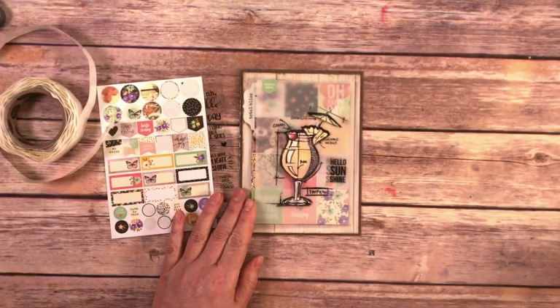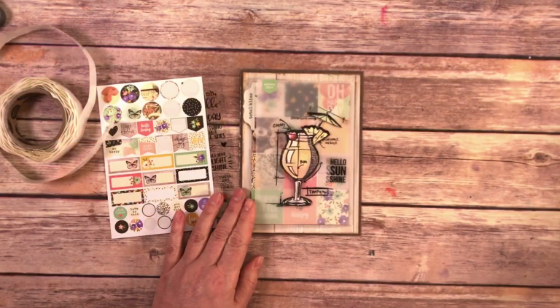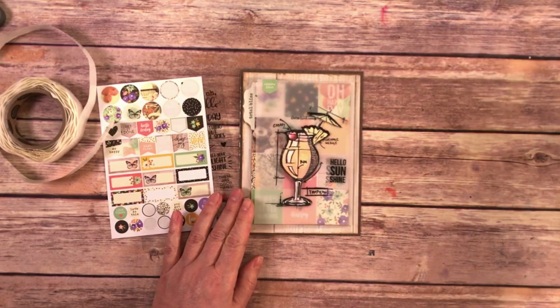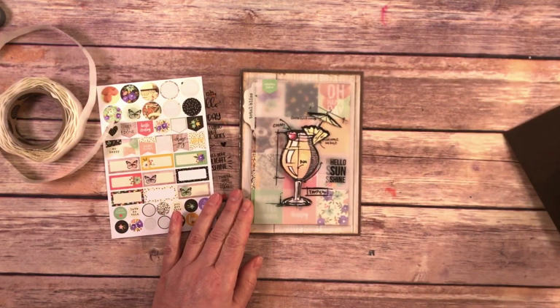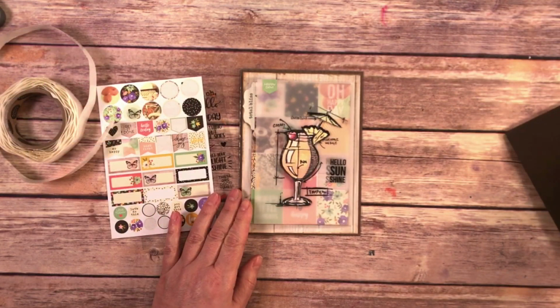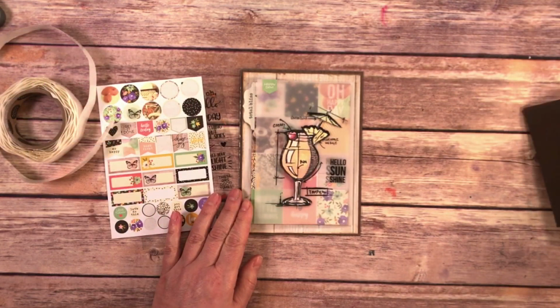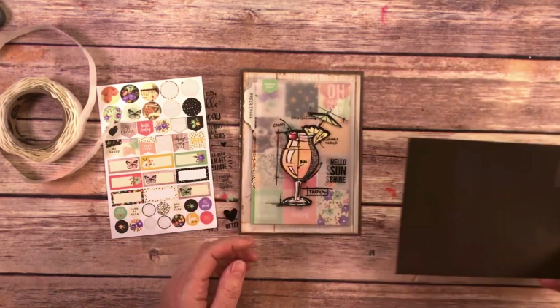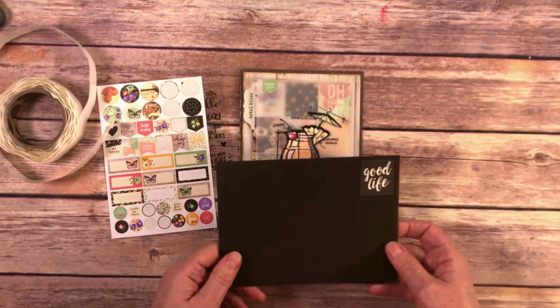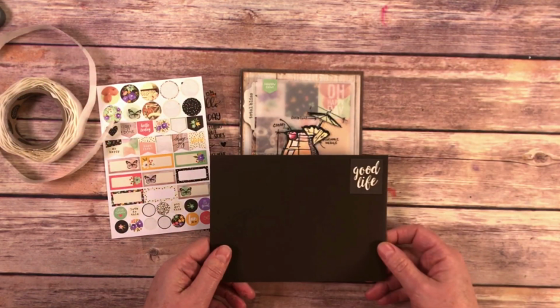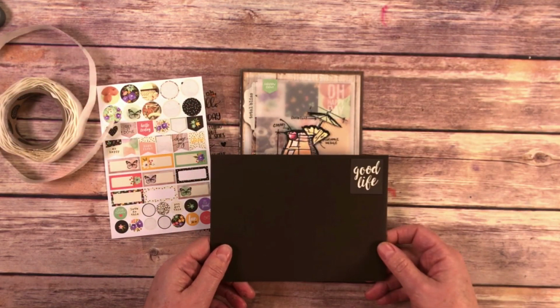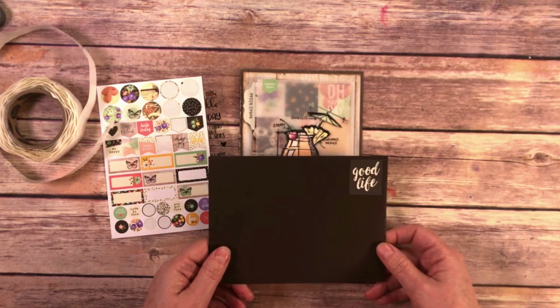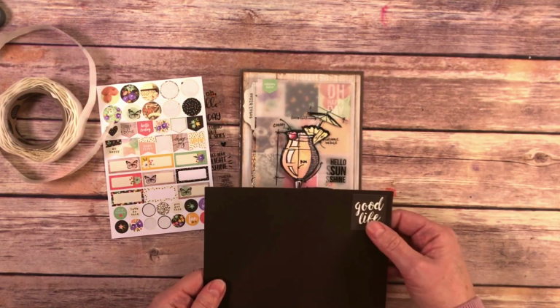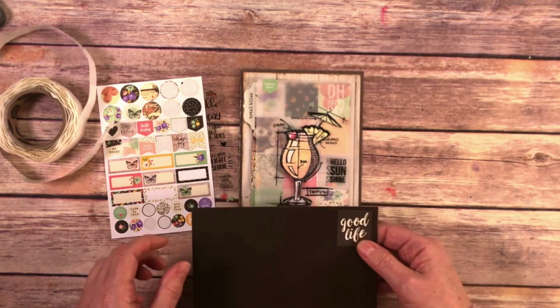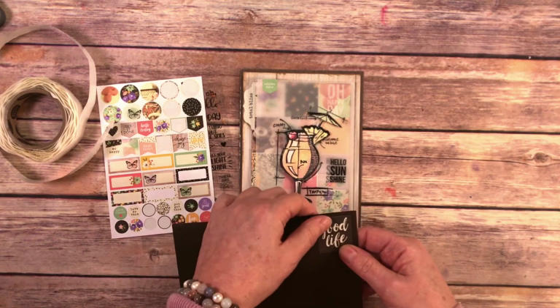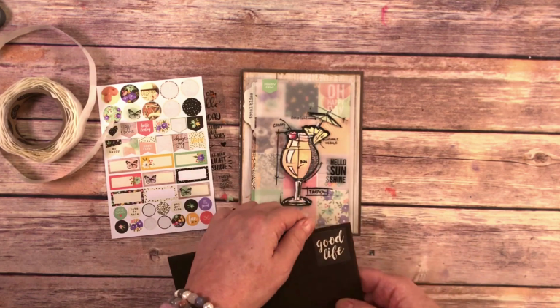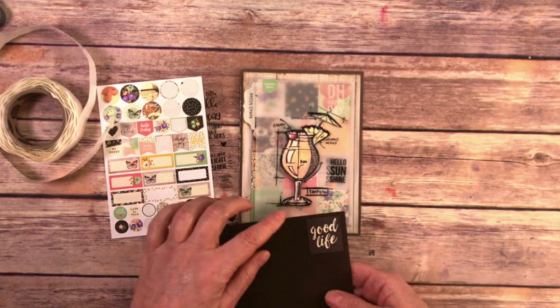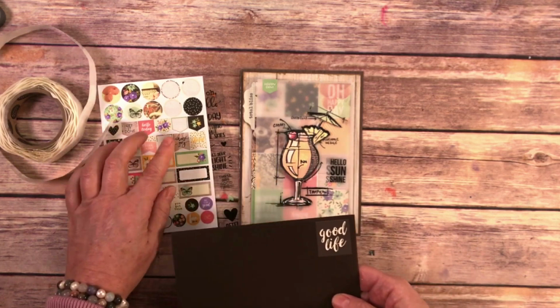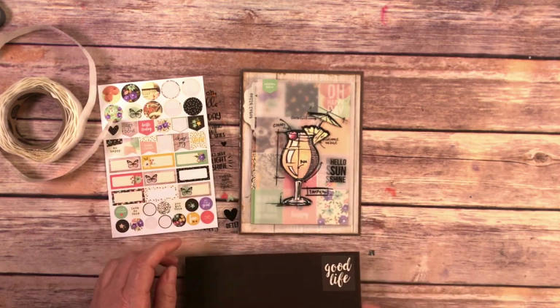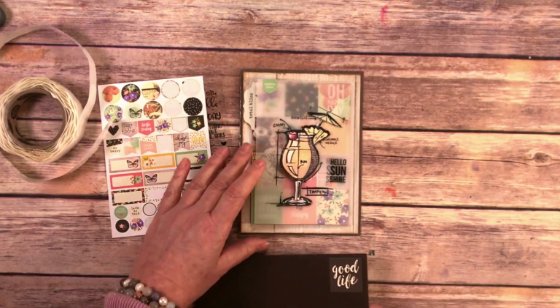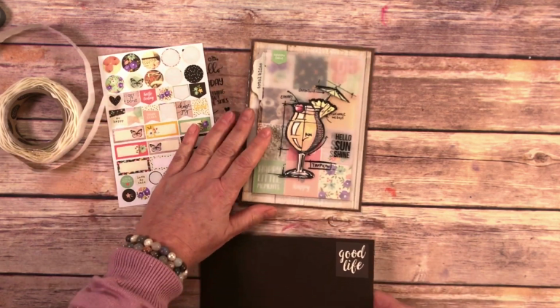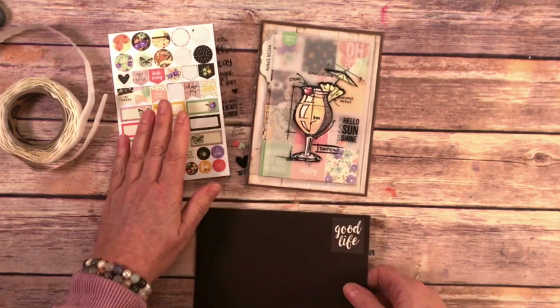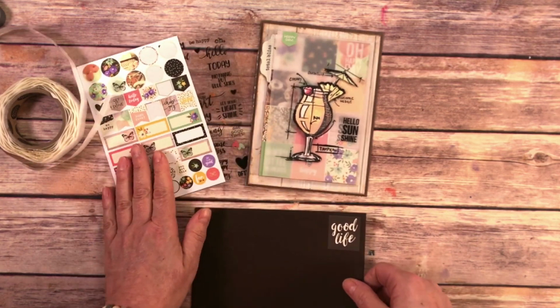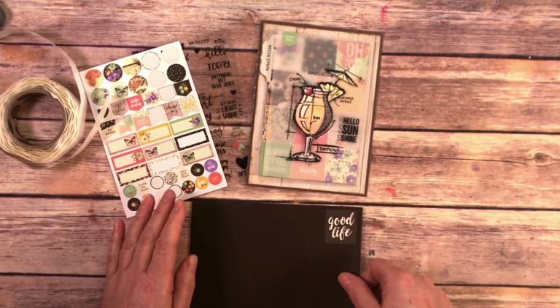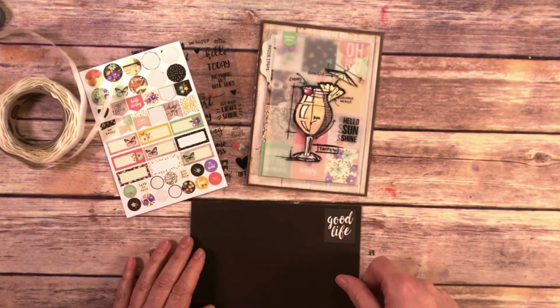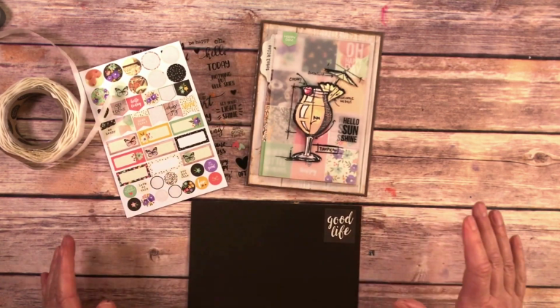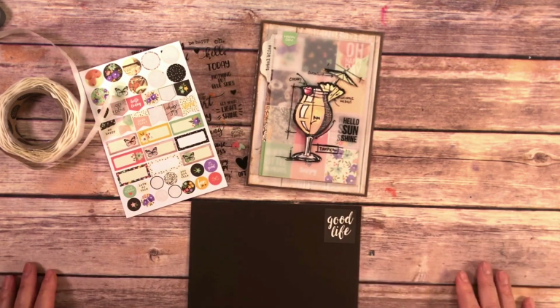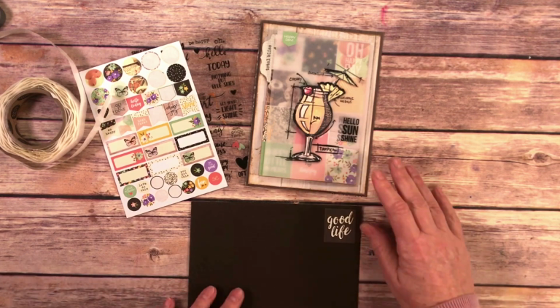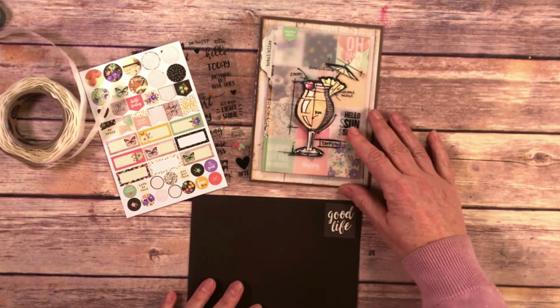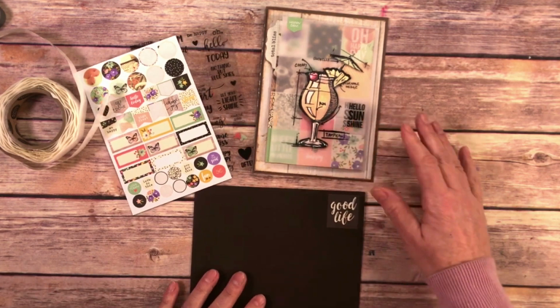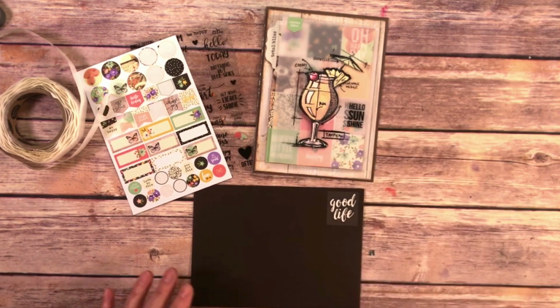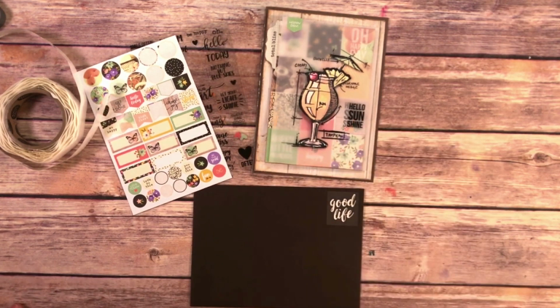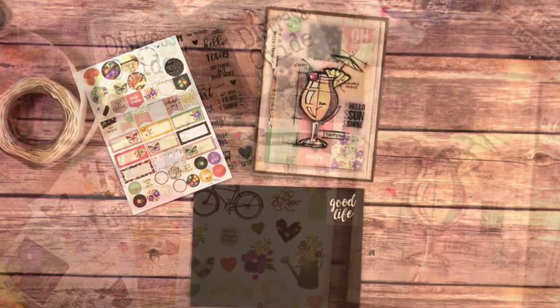To finish off this card I found a fun brown envelope somewhere in my stash and I added some more of the fun stickers from the collection, and it makes a really great little gift to give to someone.